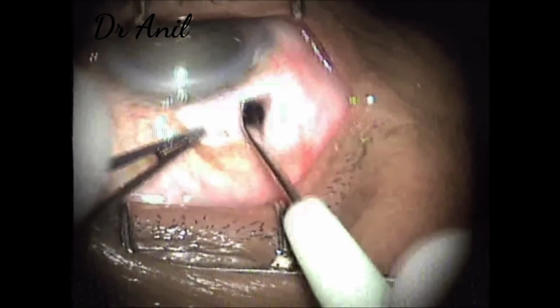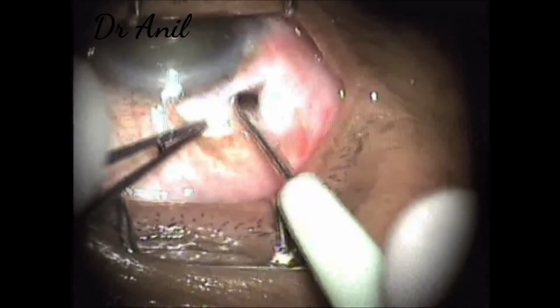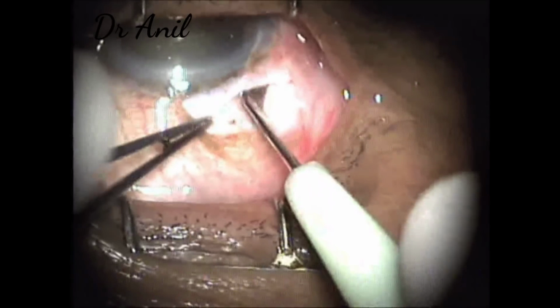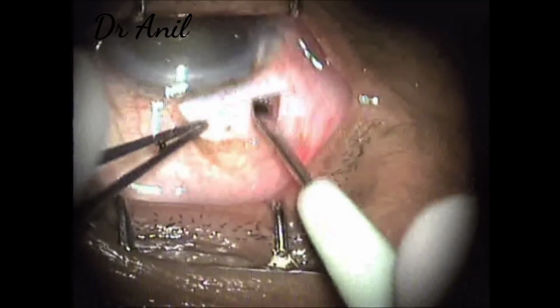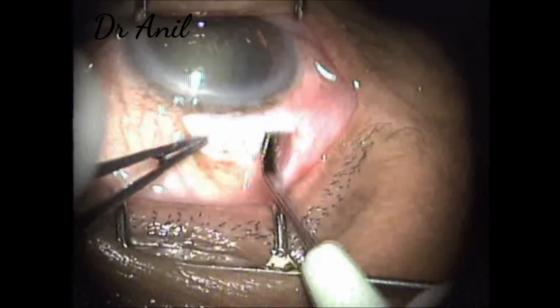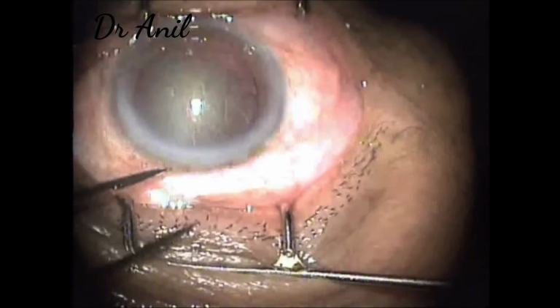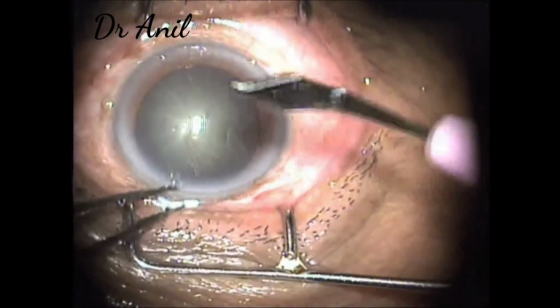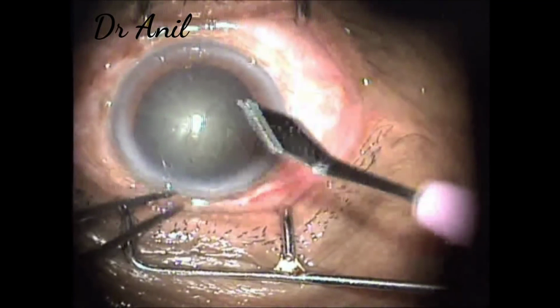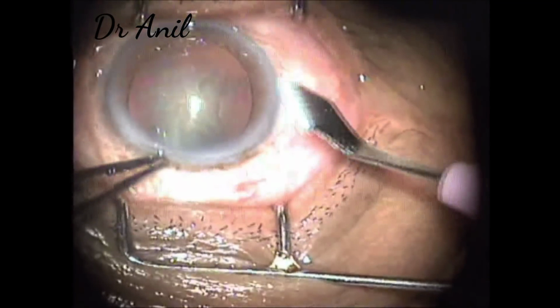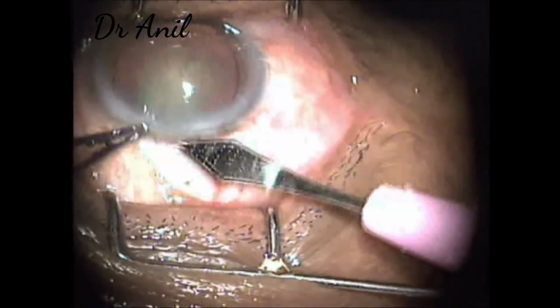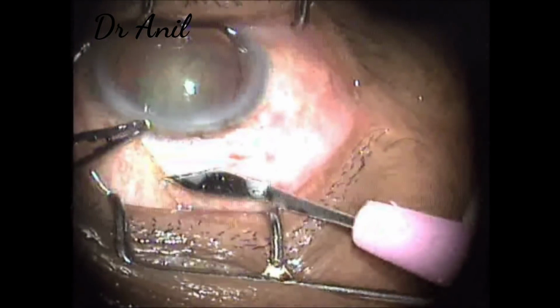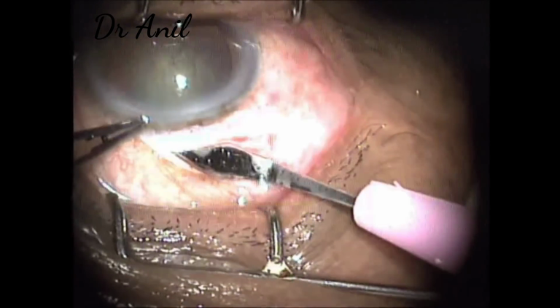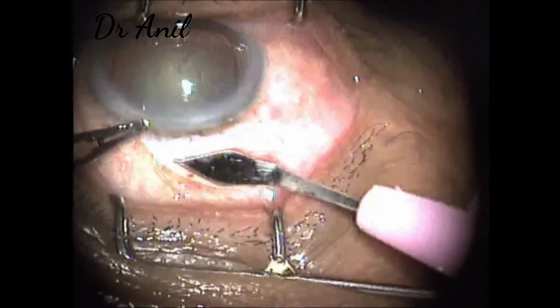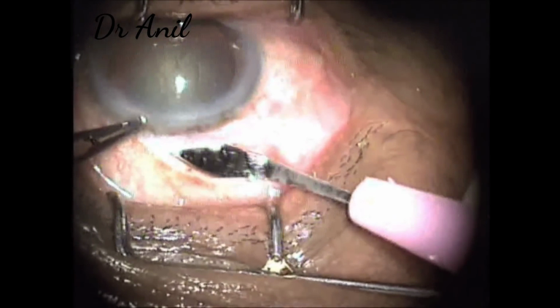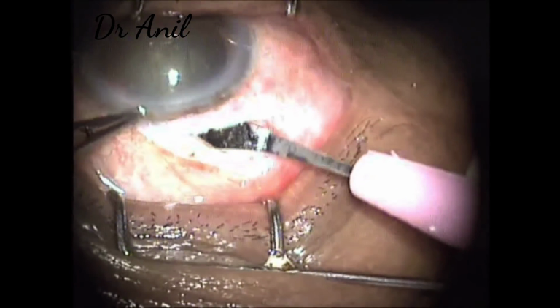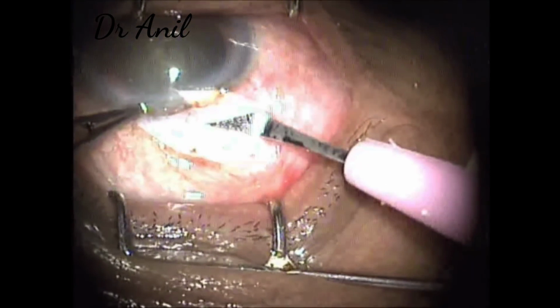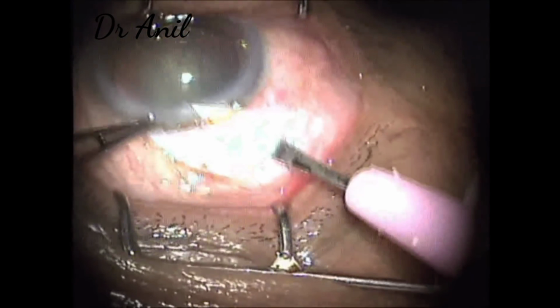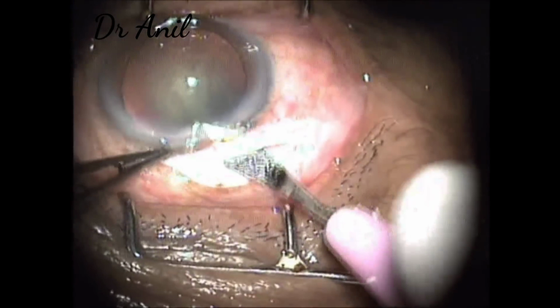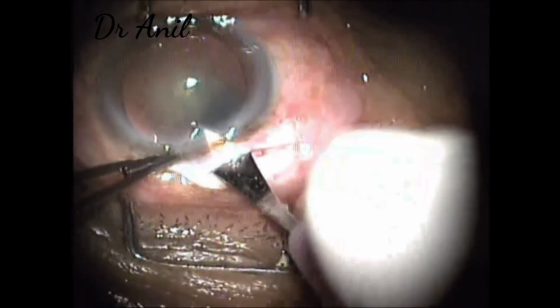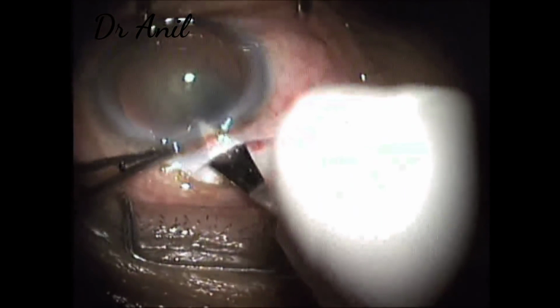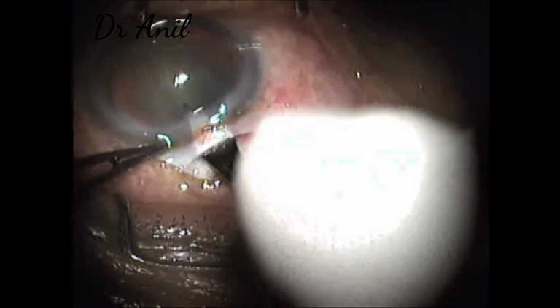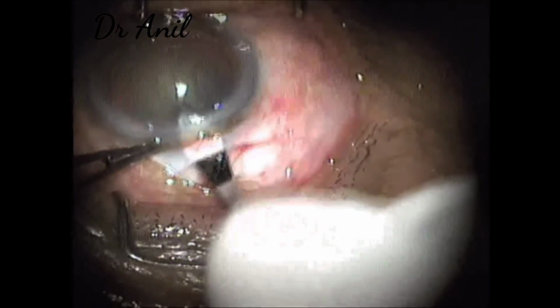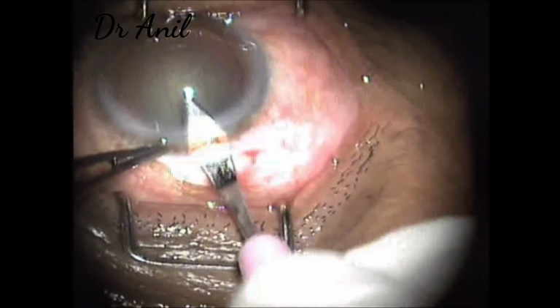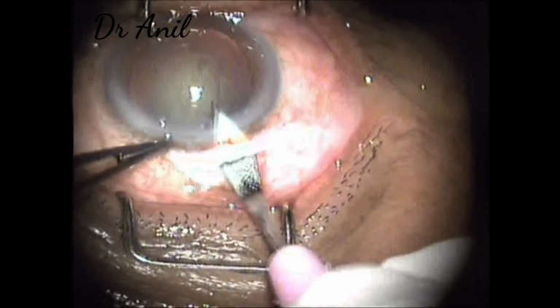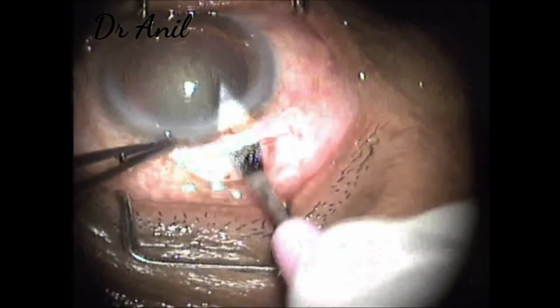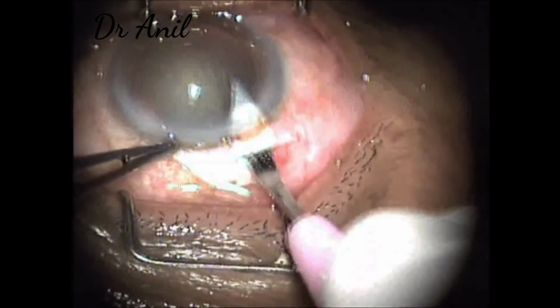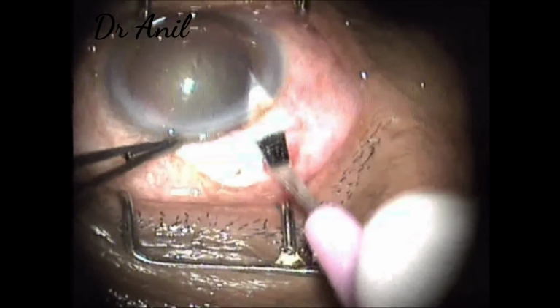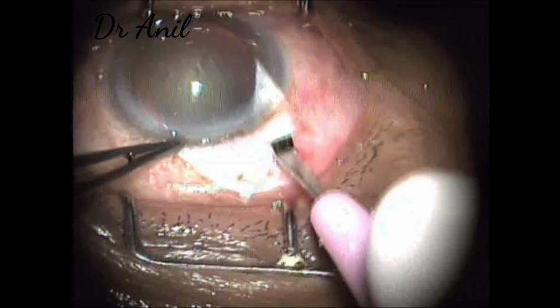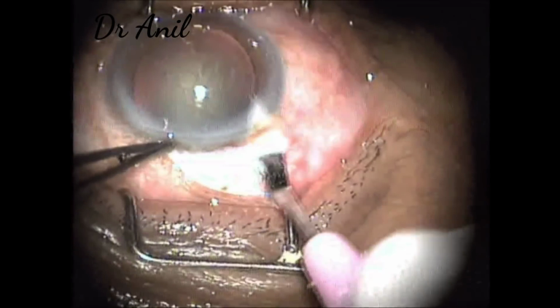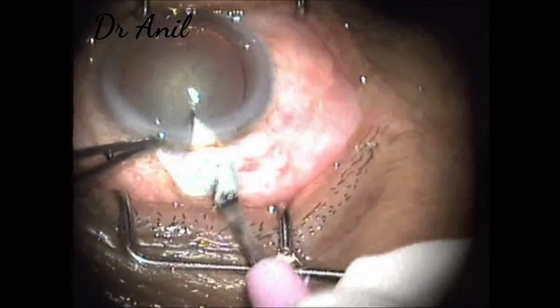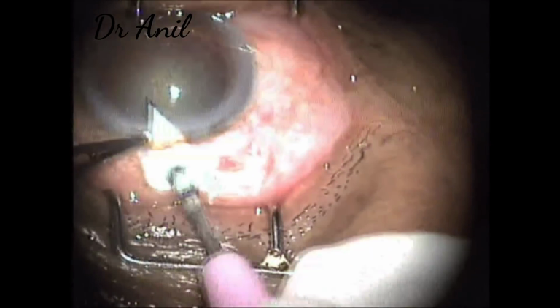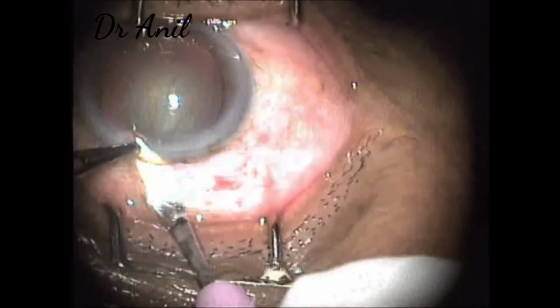Now on the right side, I just go on the right side. The entry is made by the 2.8 blade. So this is the easiest way to form a tunnel.